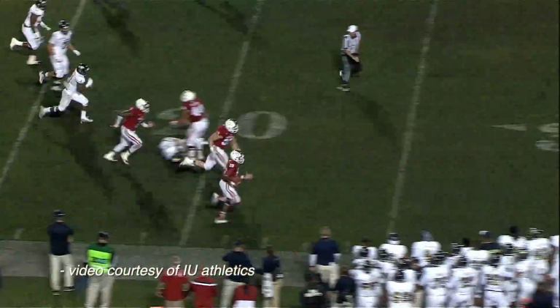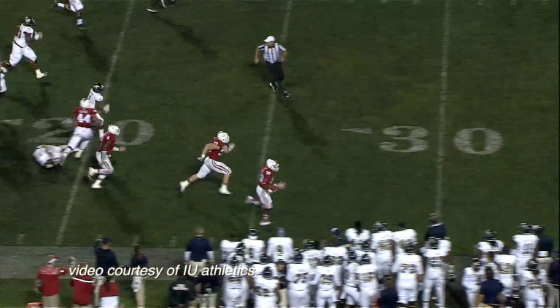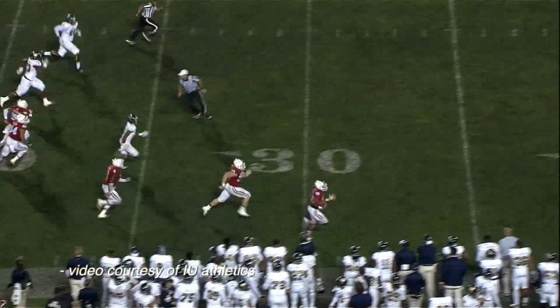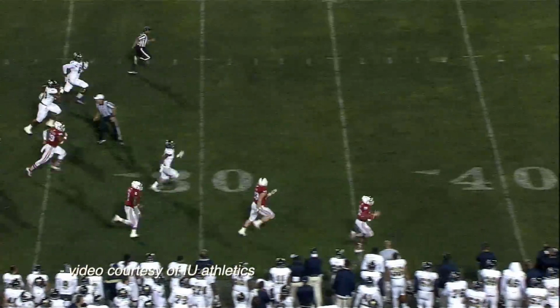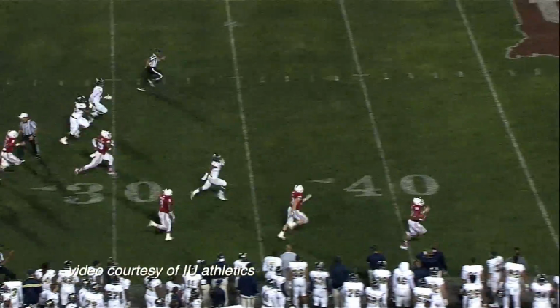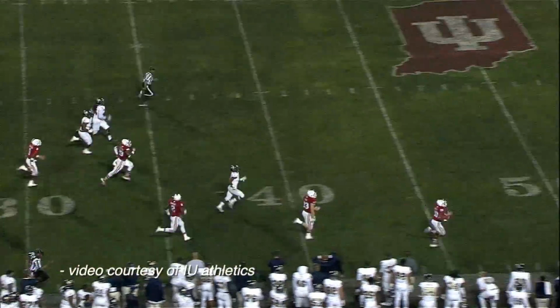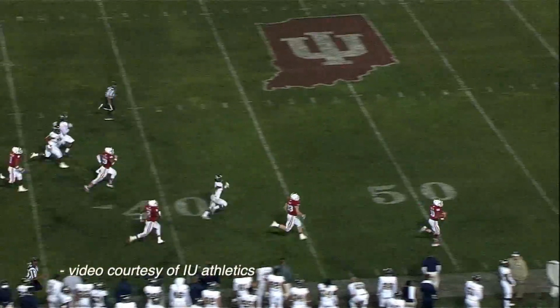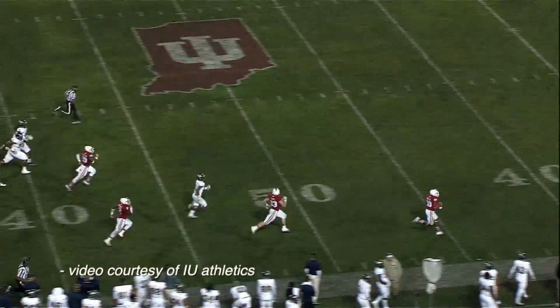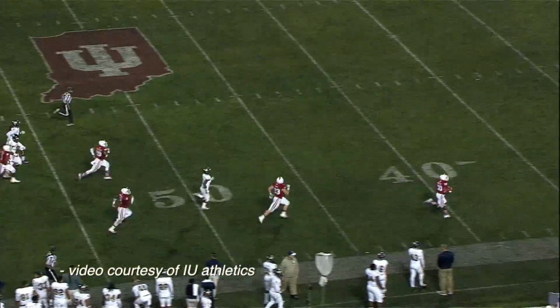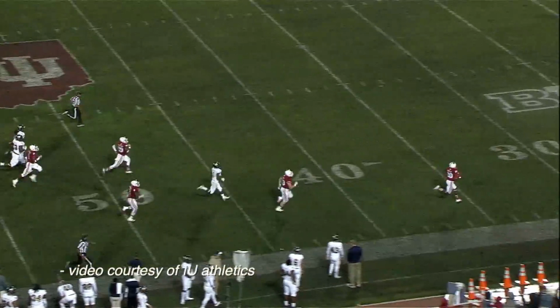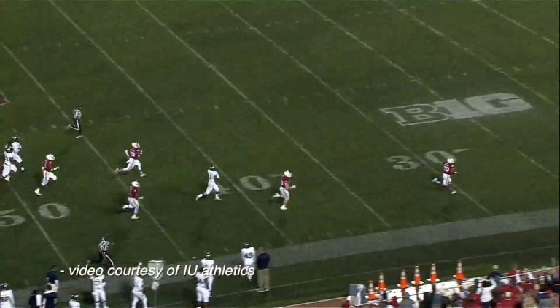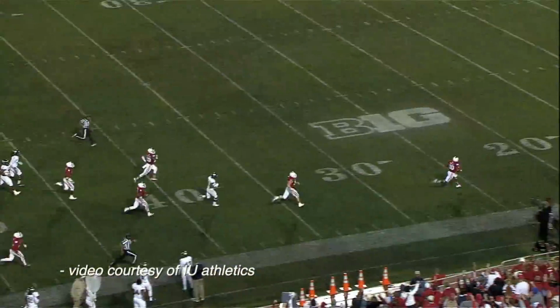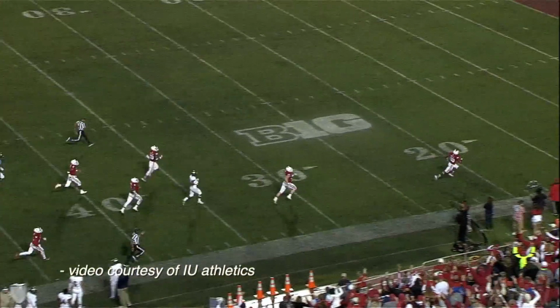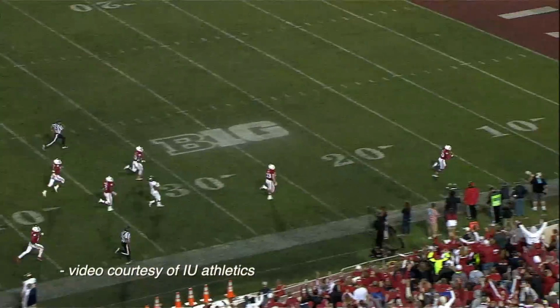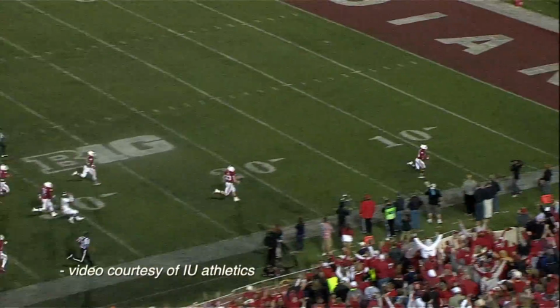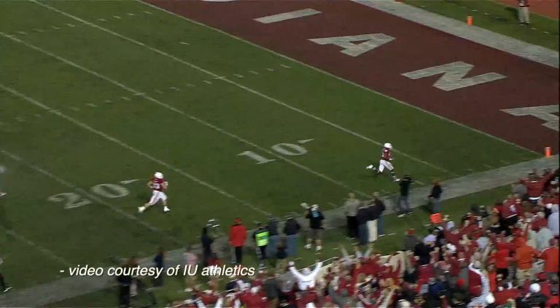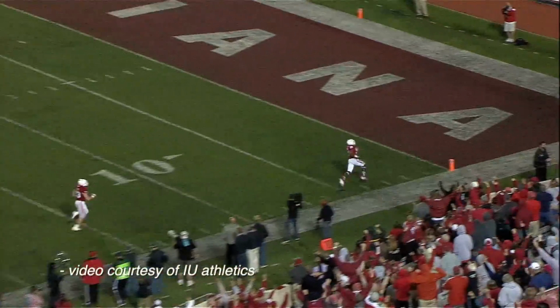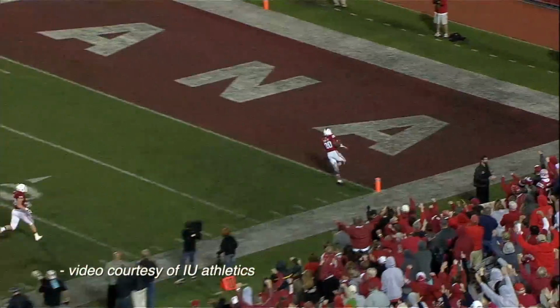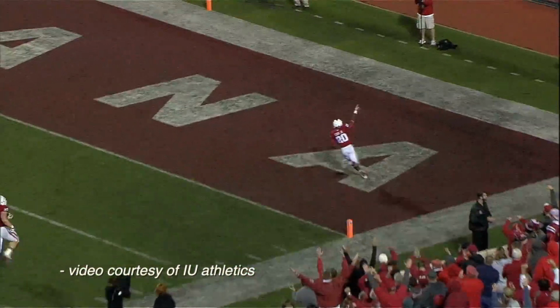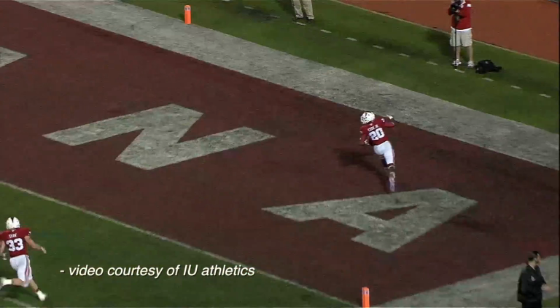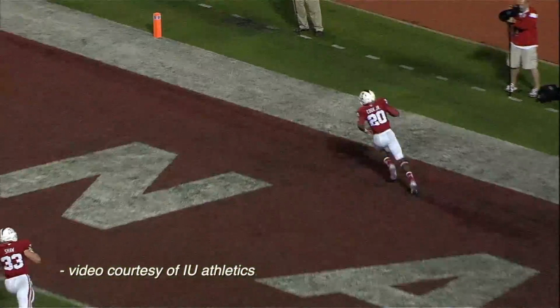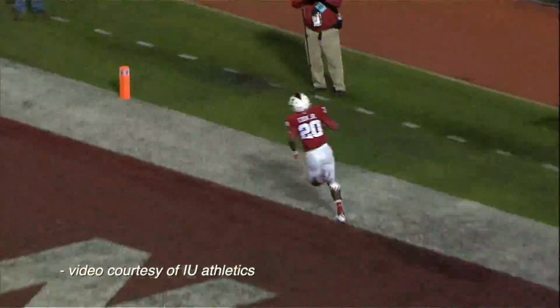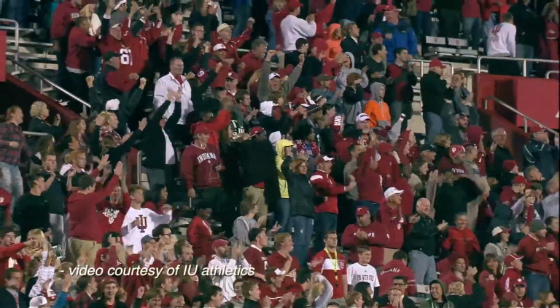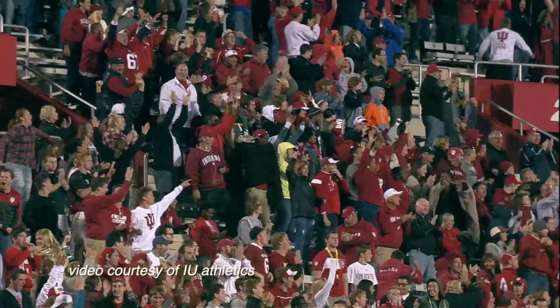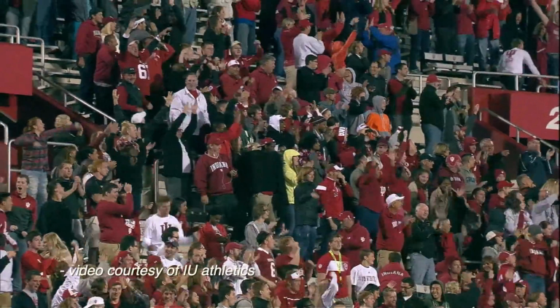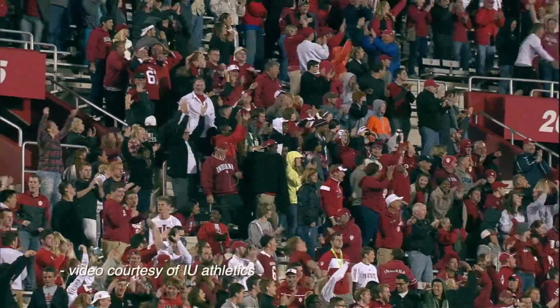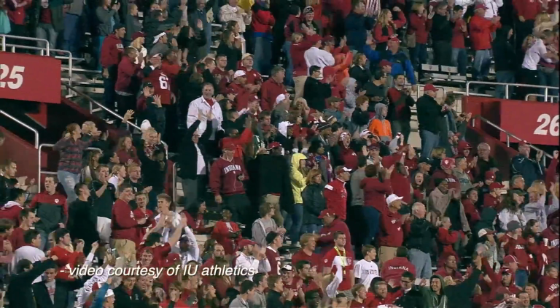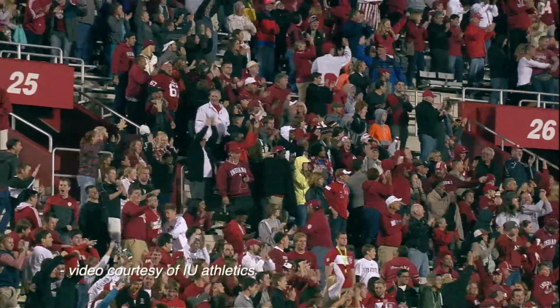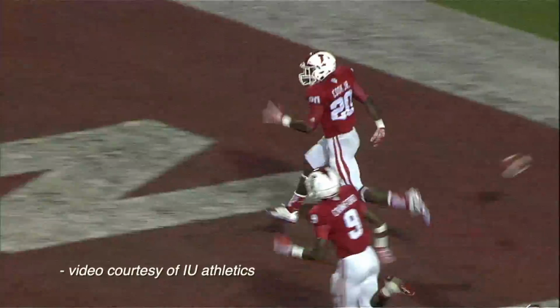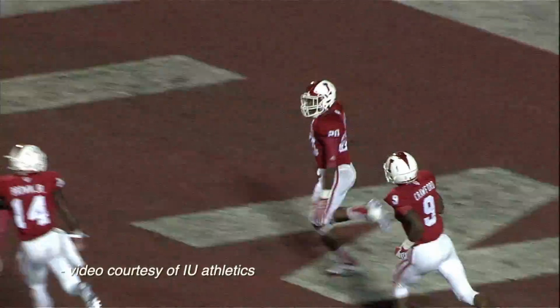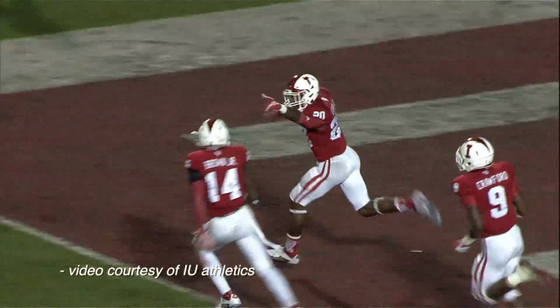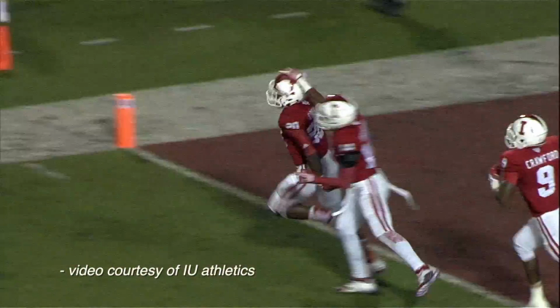He has the interception and he's going to go the entire way. The Hoosiers pick it off. It's the freshman Jameel Cook.